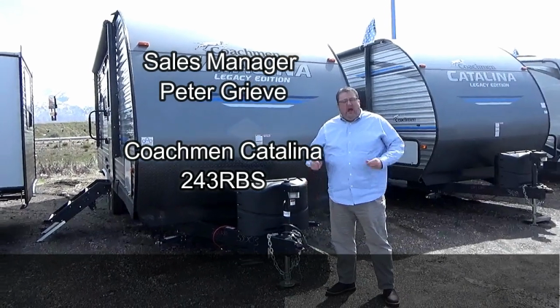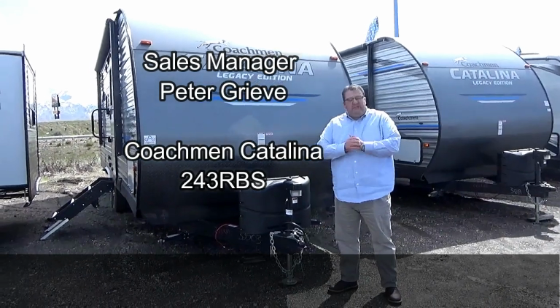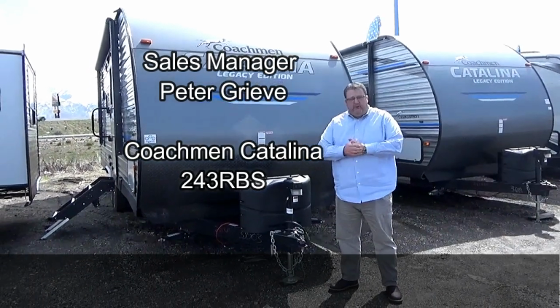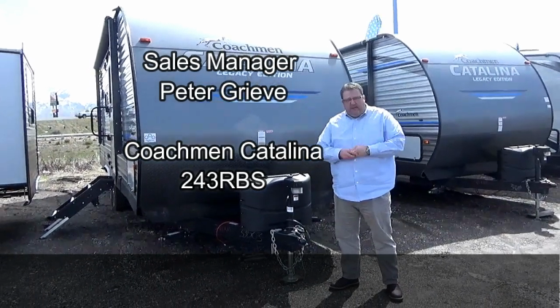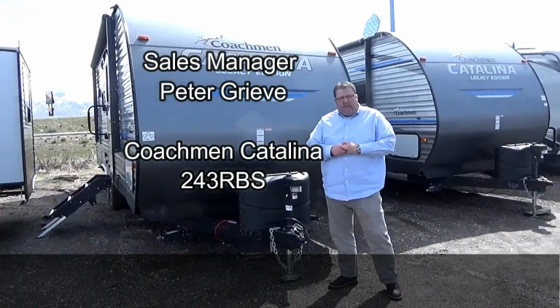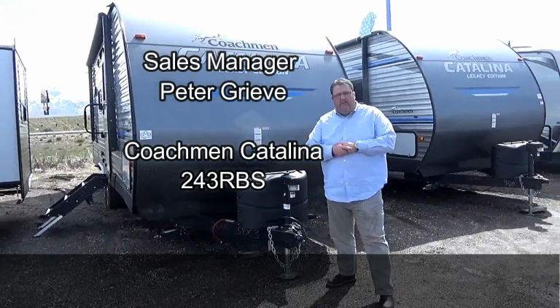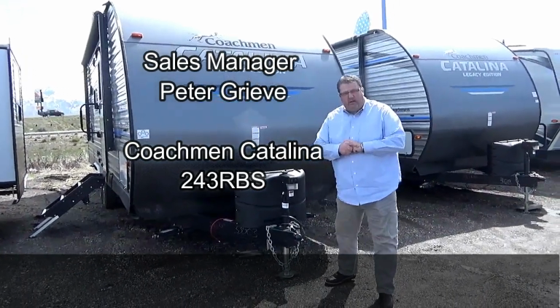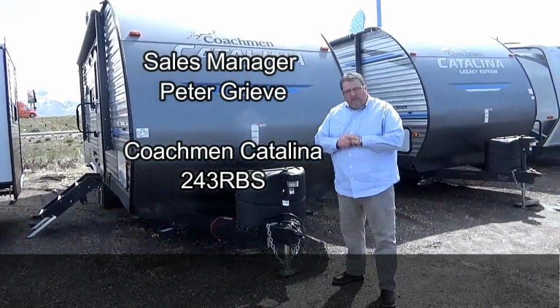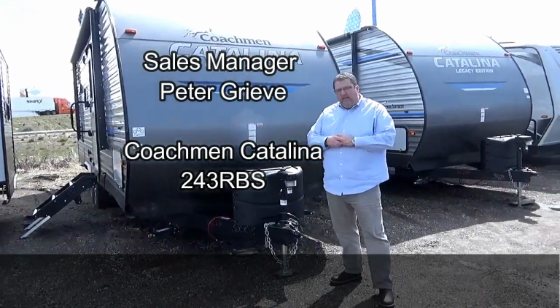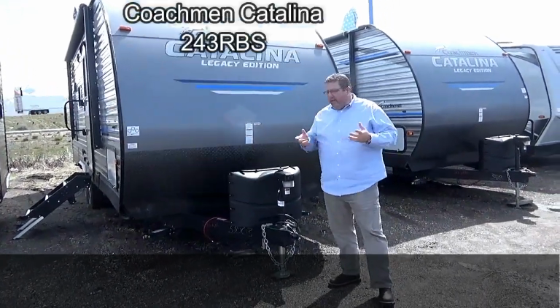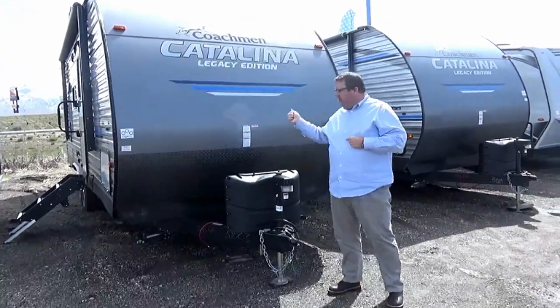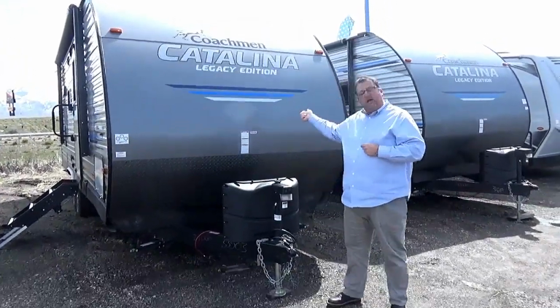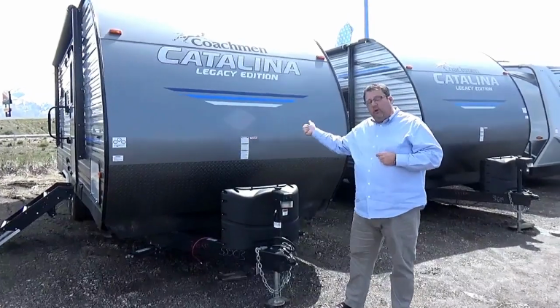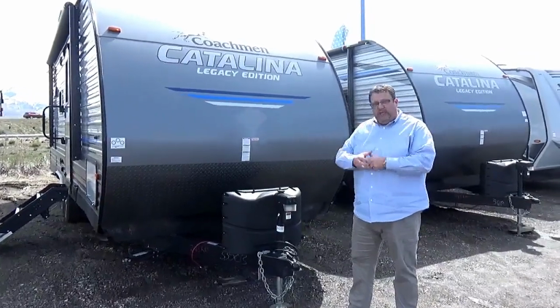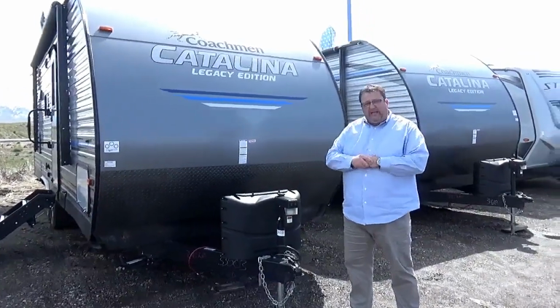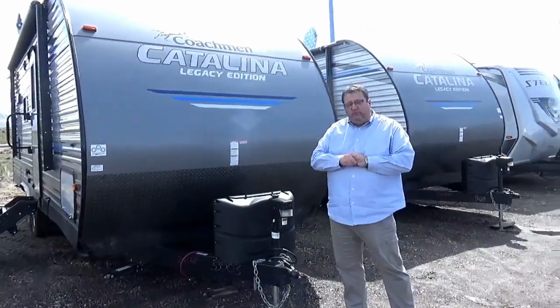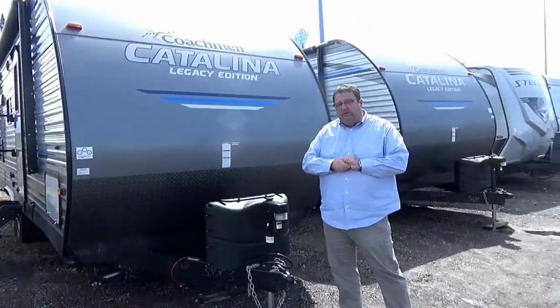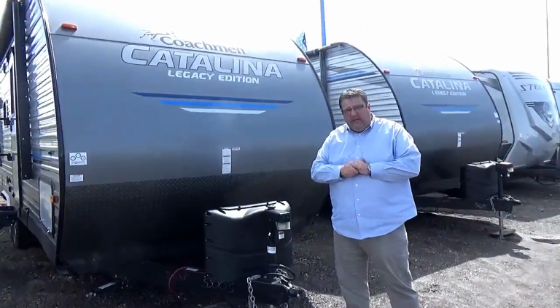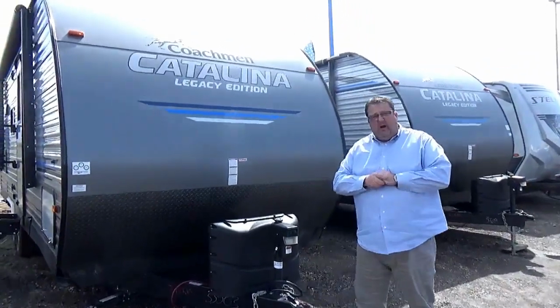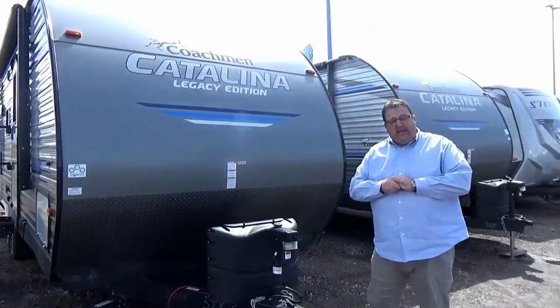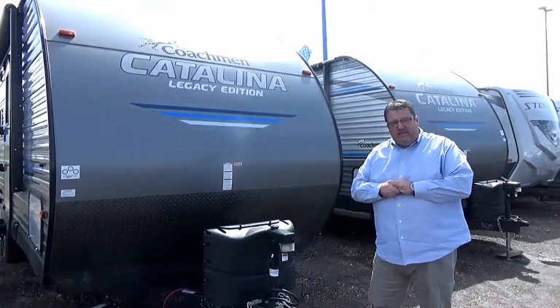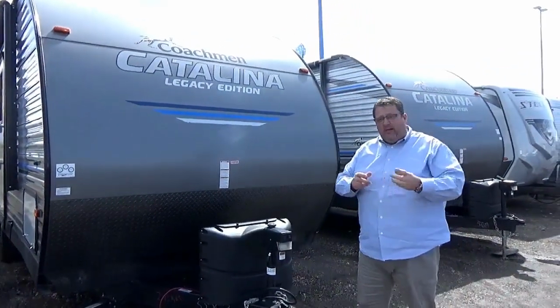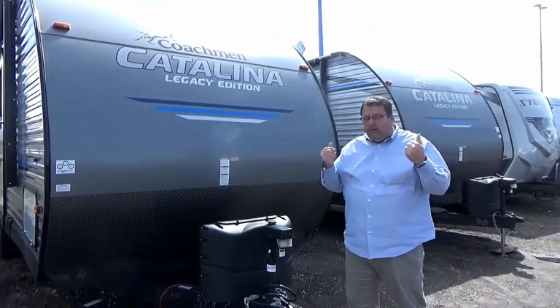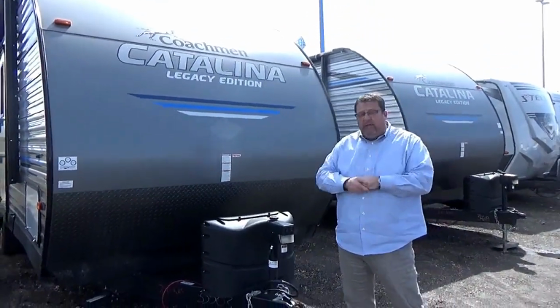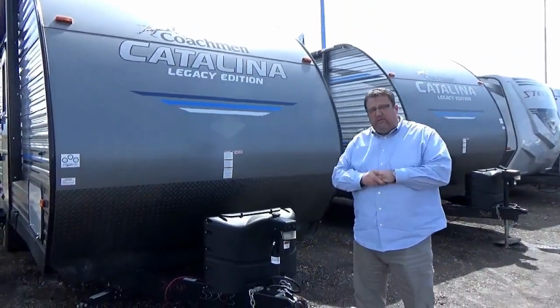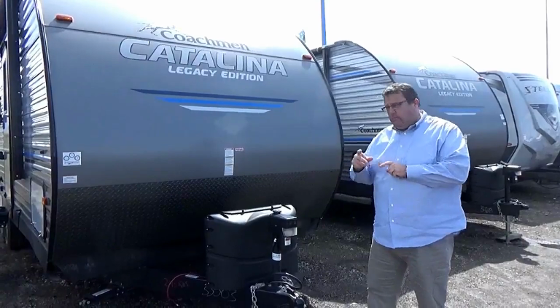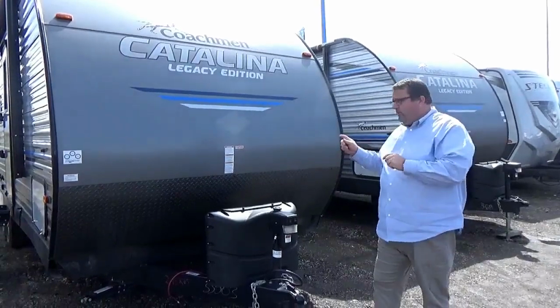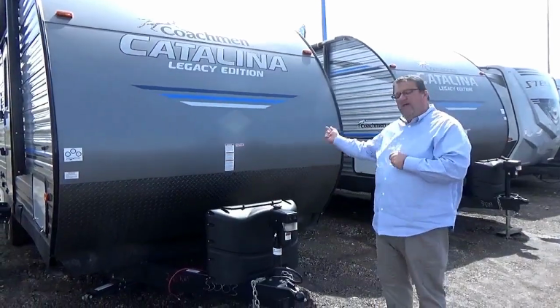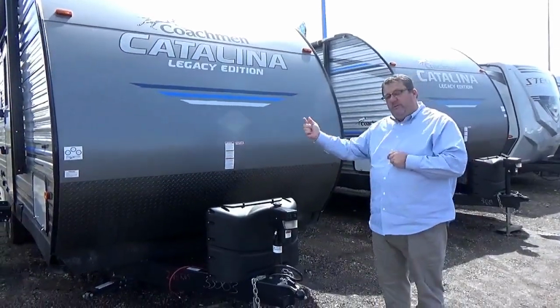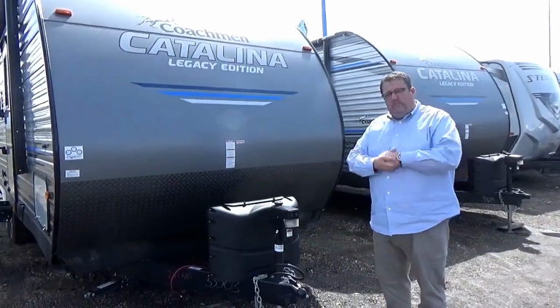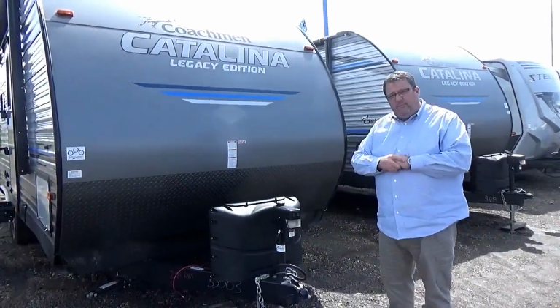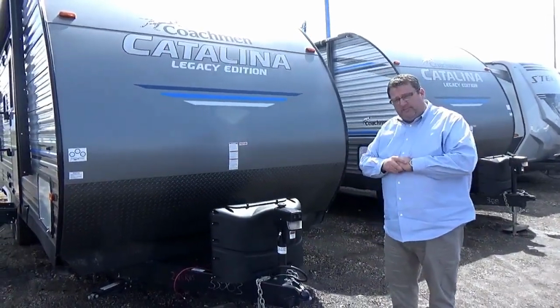Hi, this is Peter Greve from Nairn Biddow RV in Bogdan, Utah. Today I'm standing outside our coach with the Catalina 243 RBS. We can take a few minutes and just walk around the outside, and then we'll meet up on the inside.